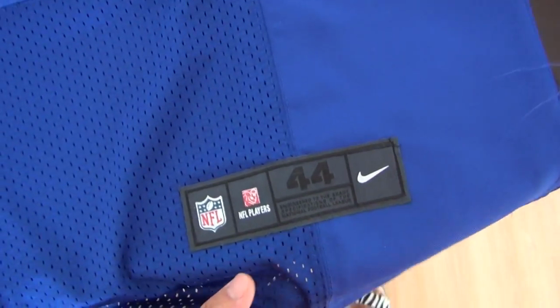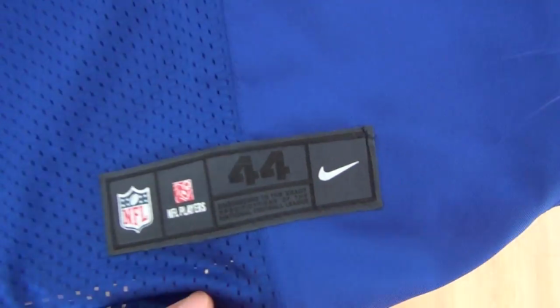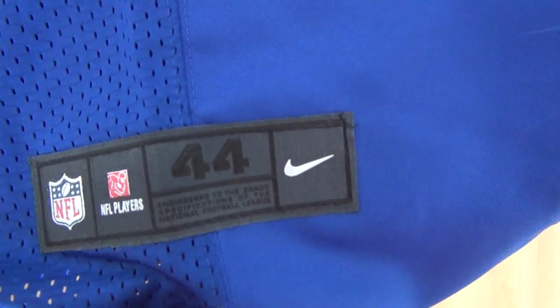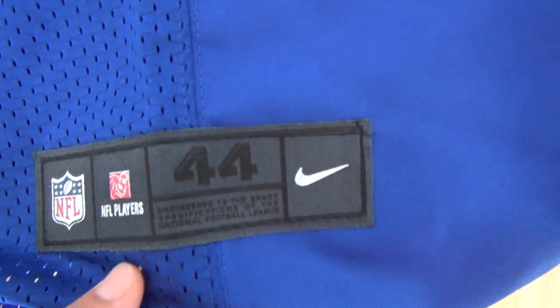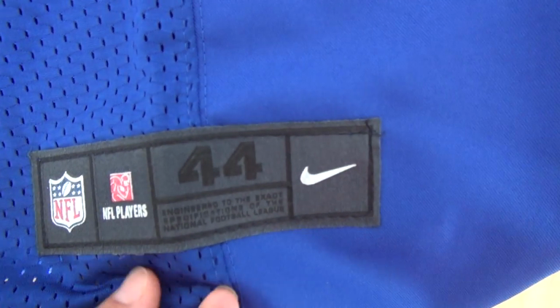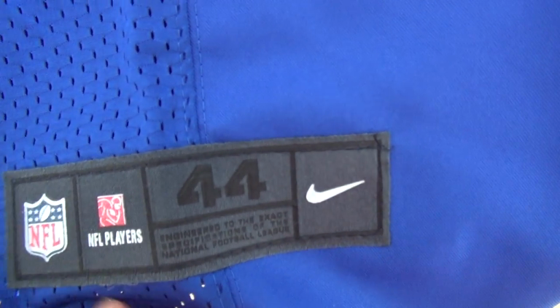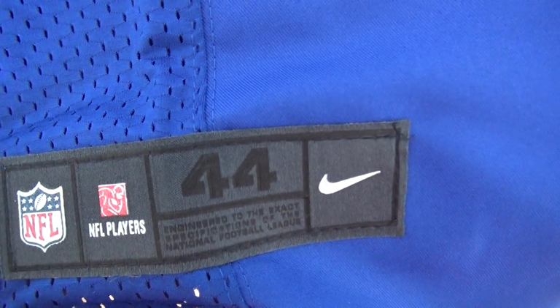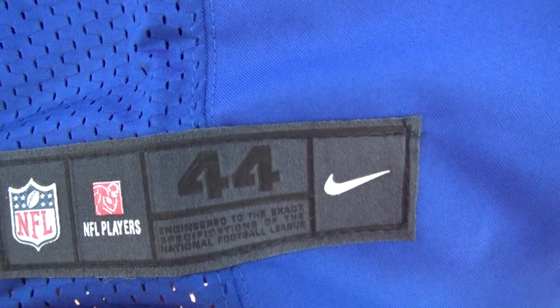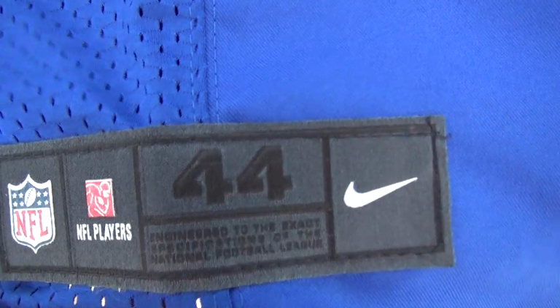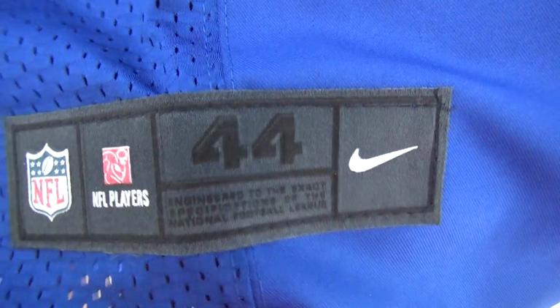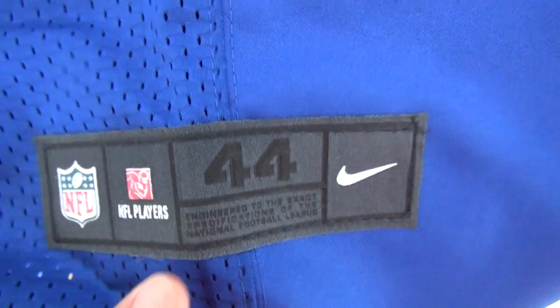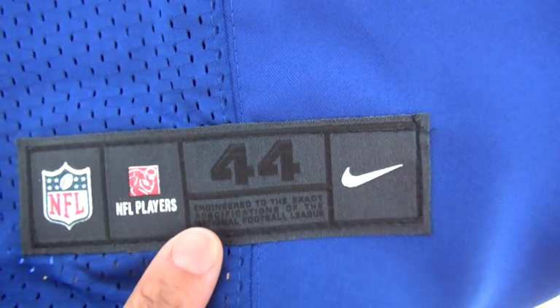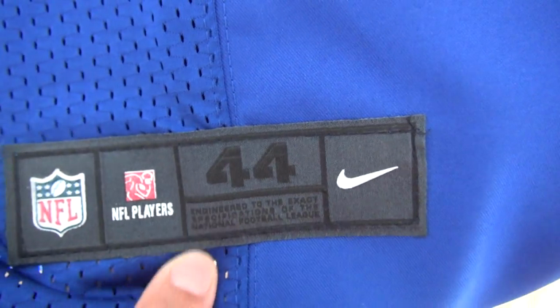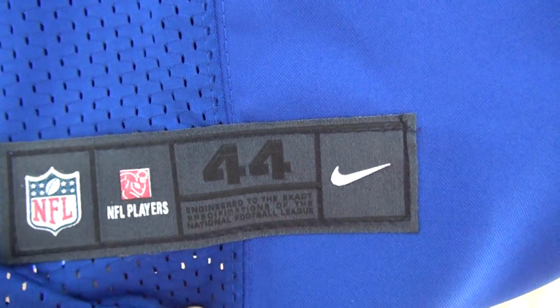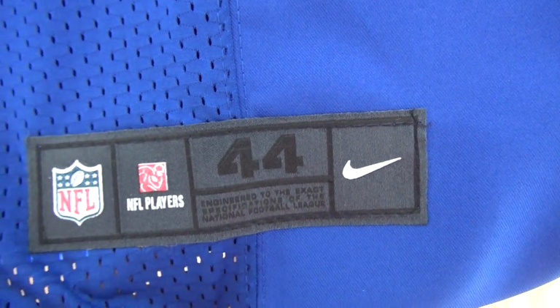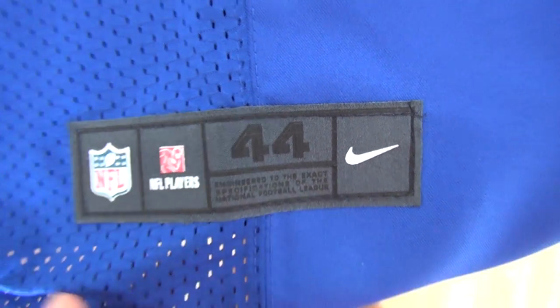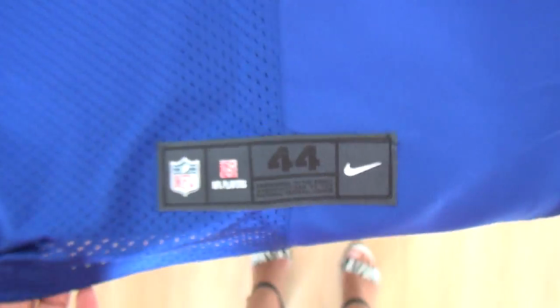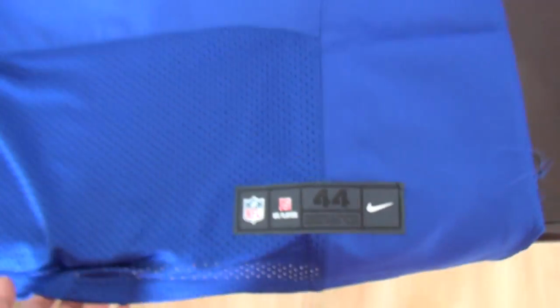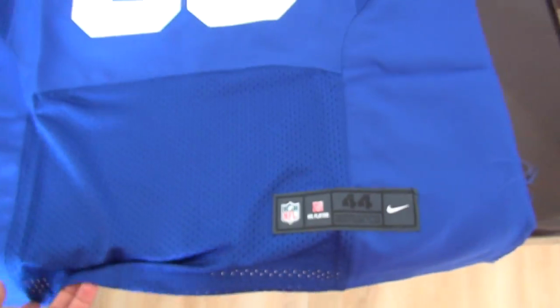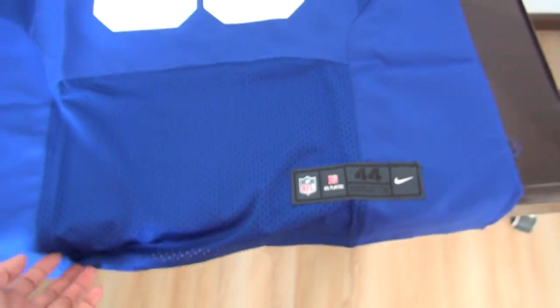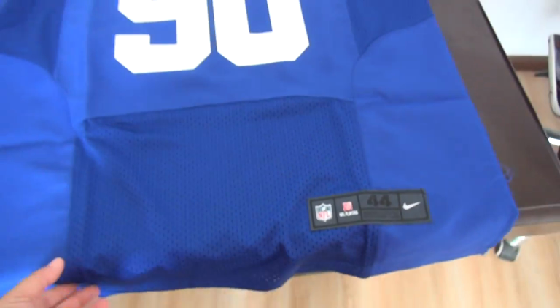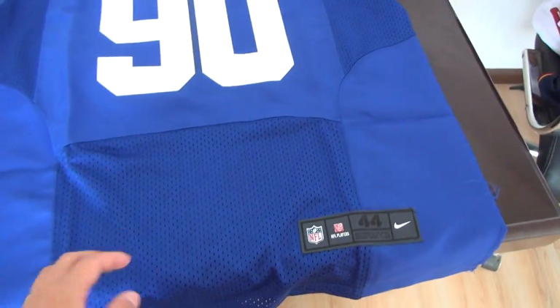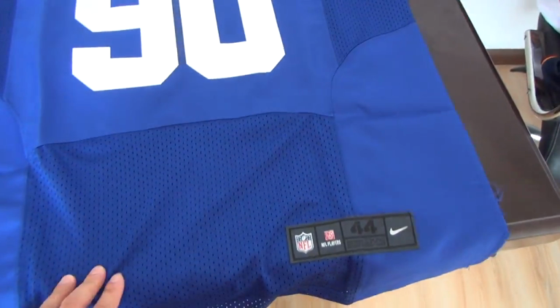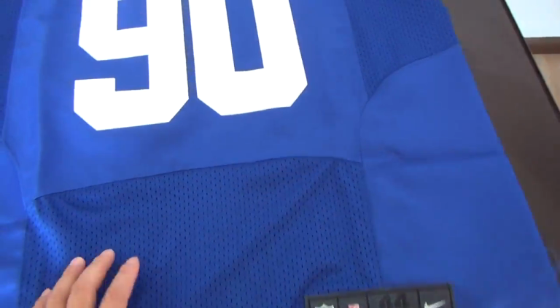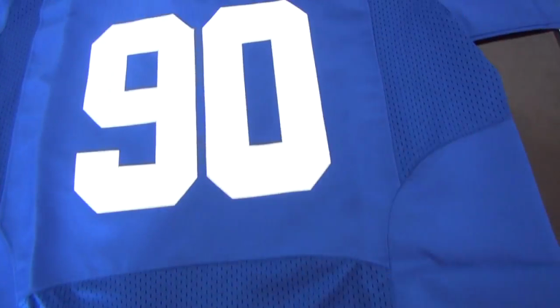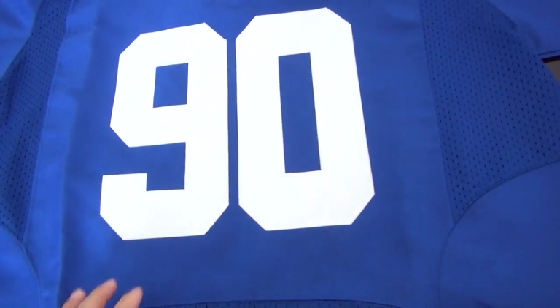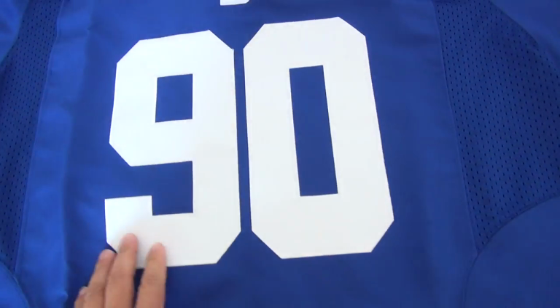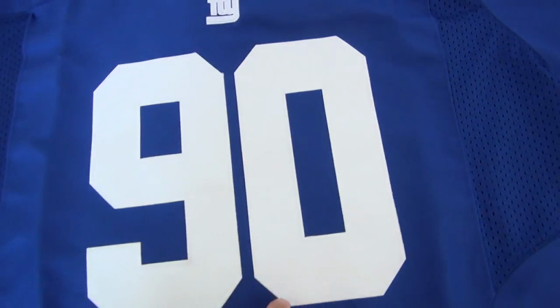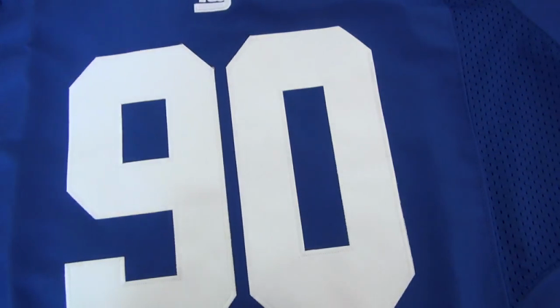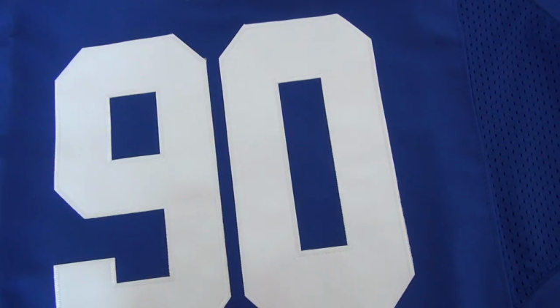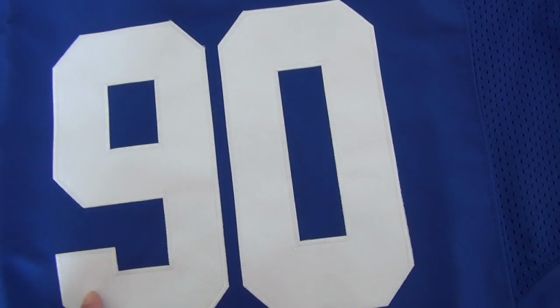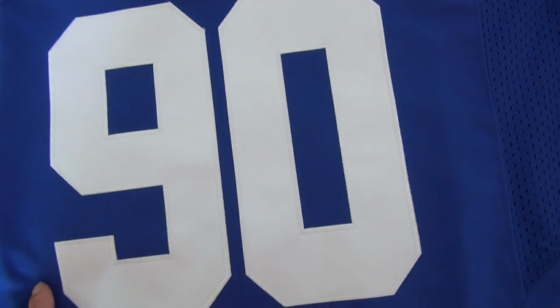This one has a jock tag, size 44. The number here is stitched — number 90. Take a closer look to see the very good stitch here.